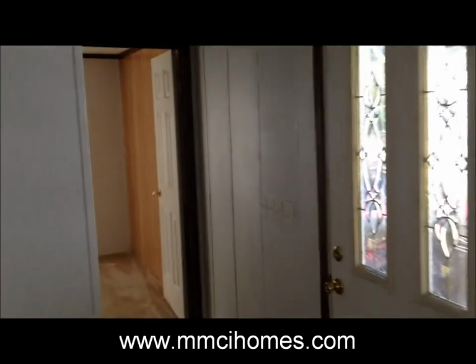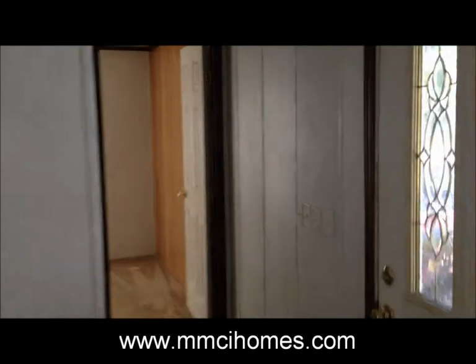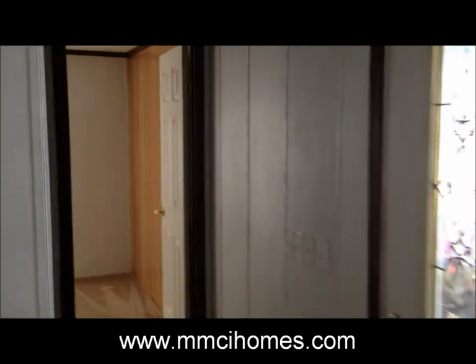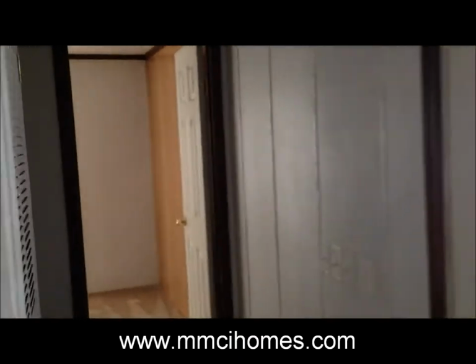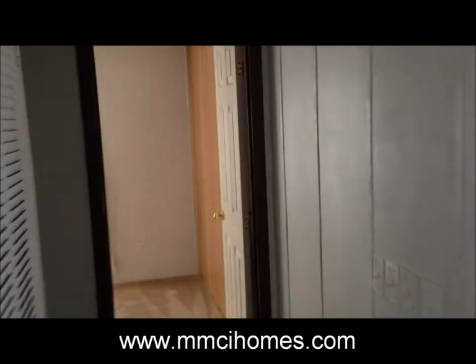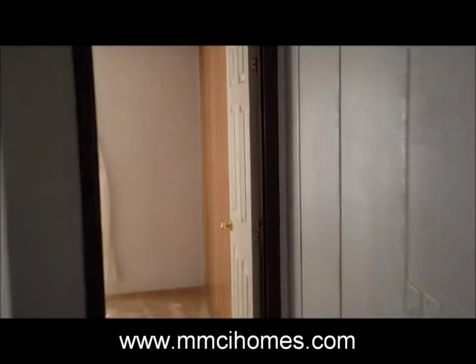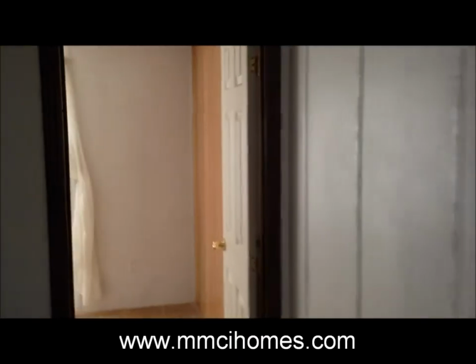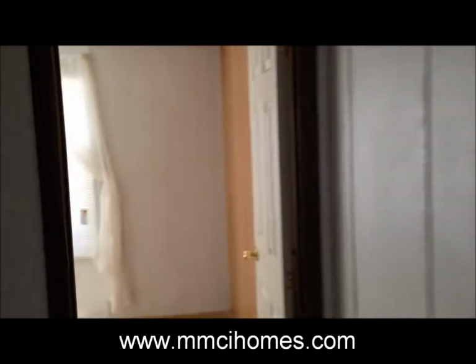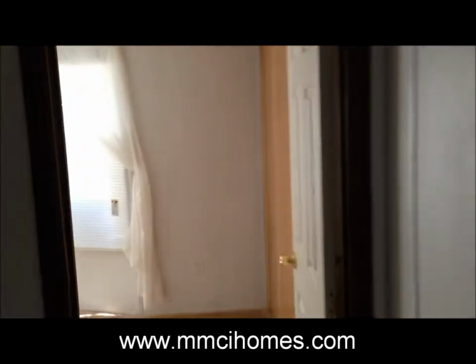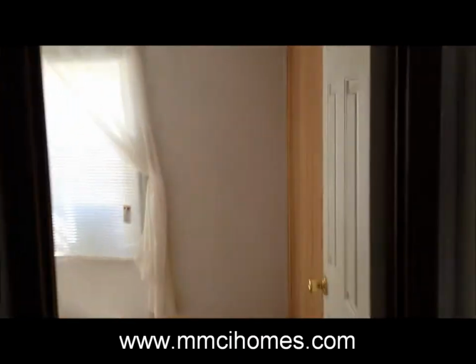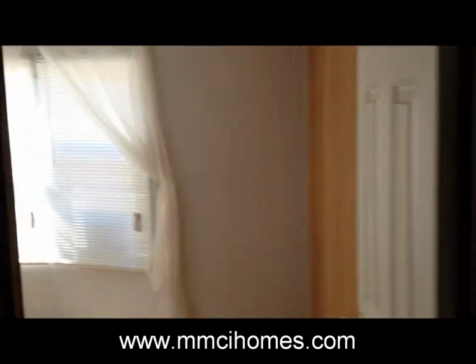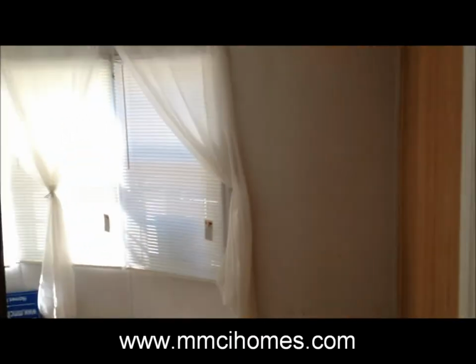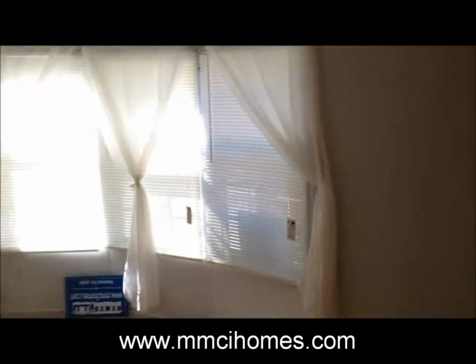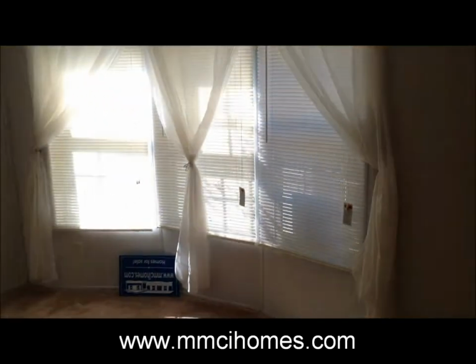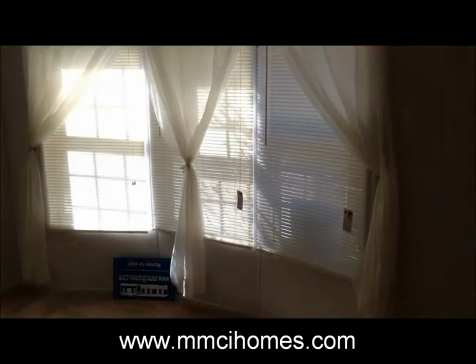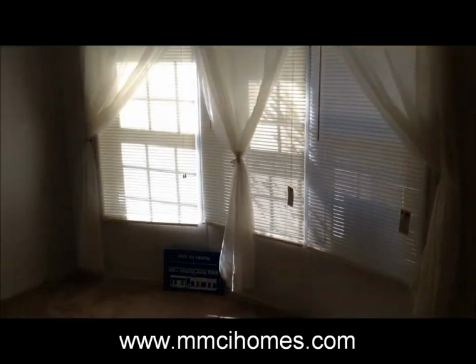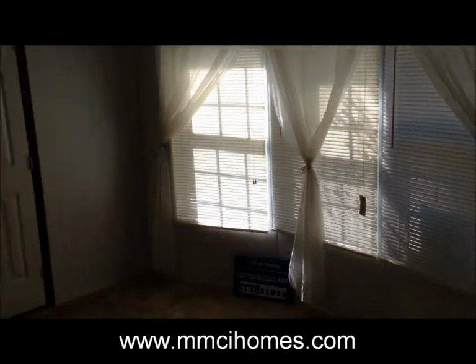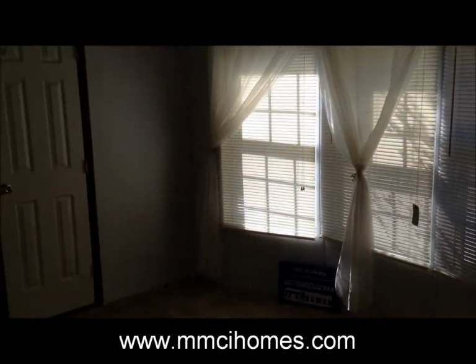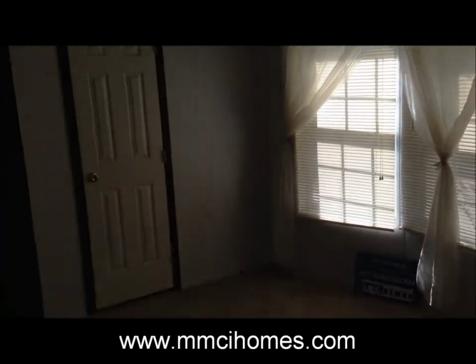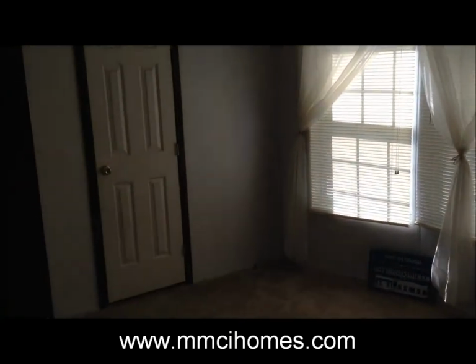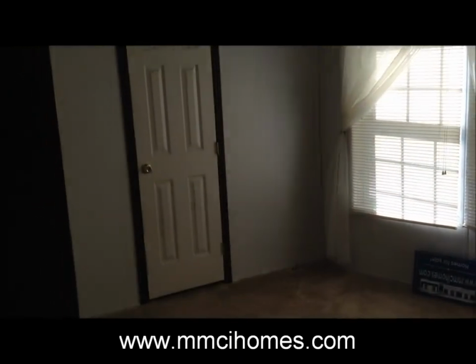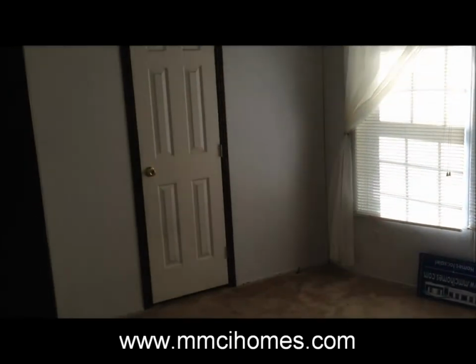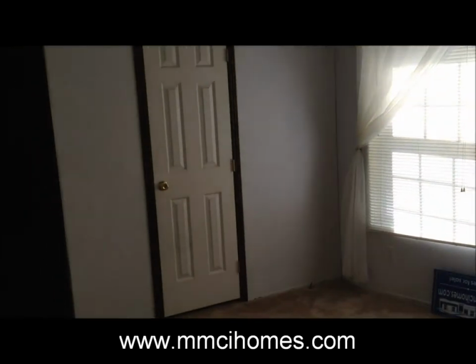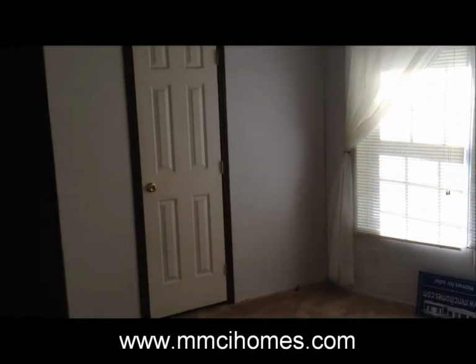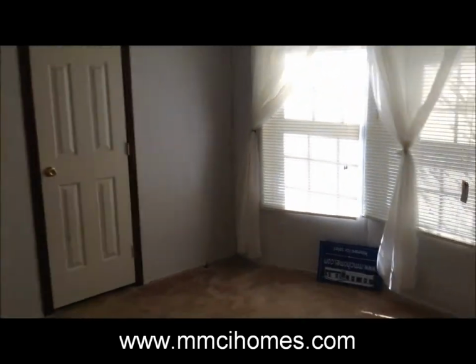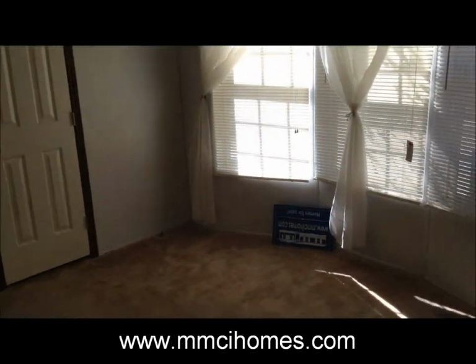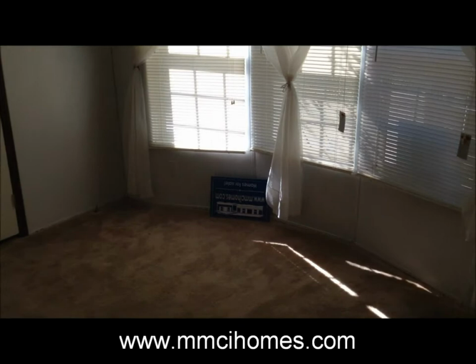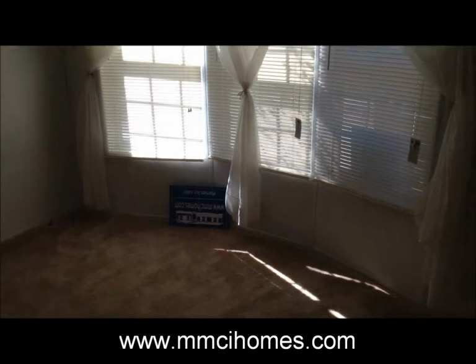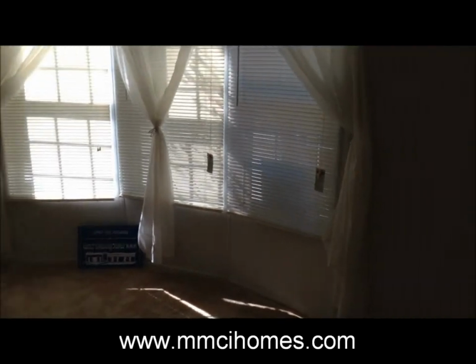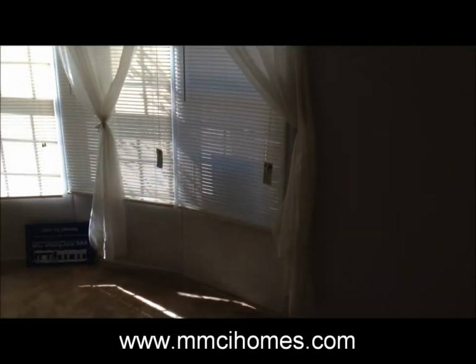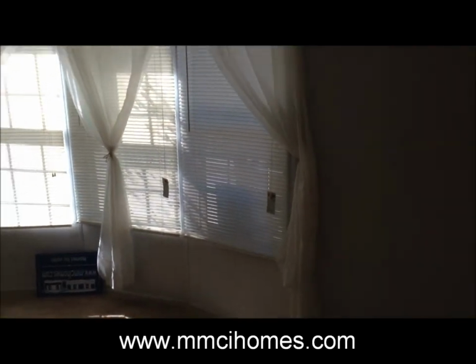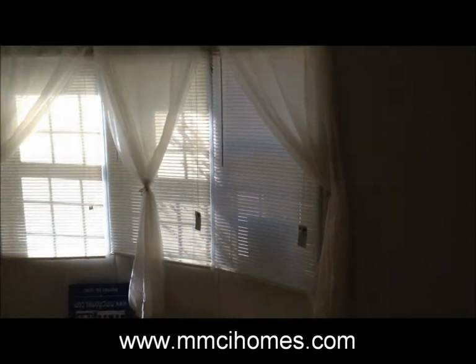Going back here to the second bedroom — cute little bay window, a closet, and all the doors are paneled.